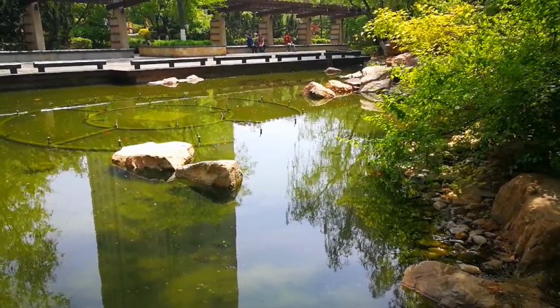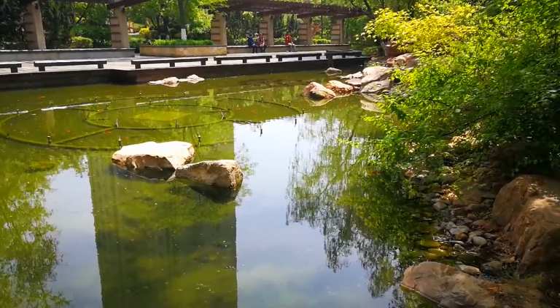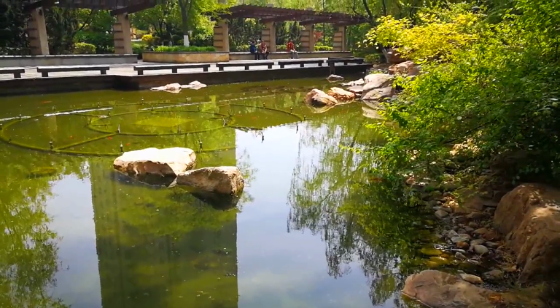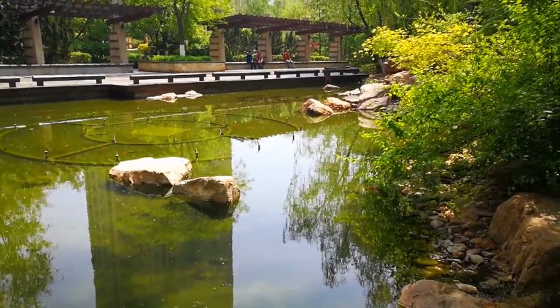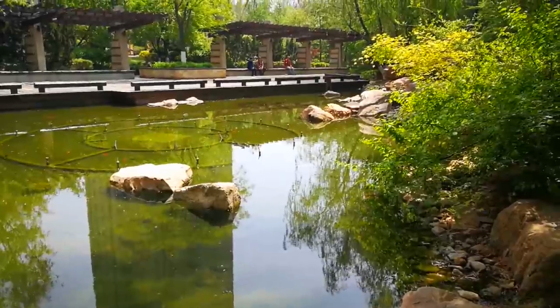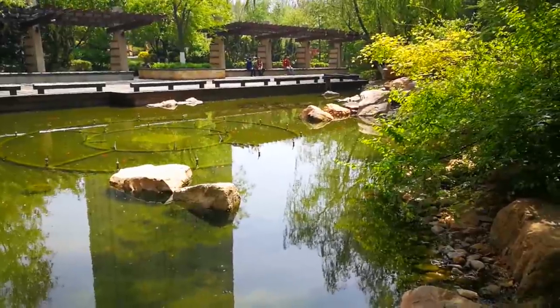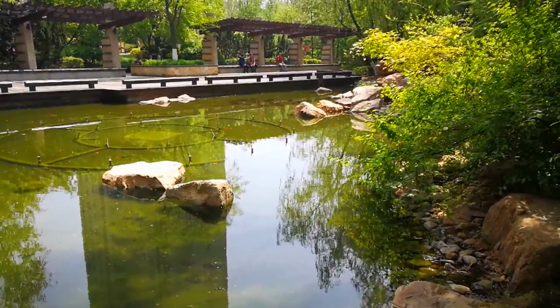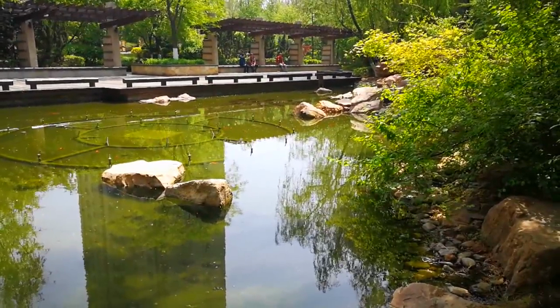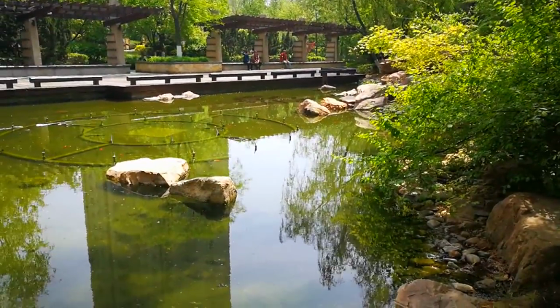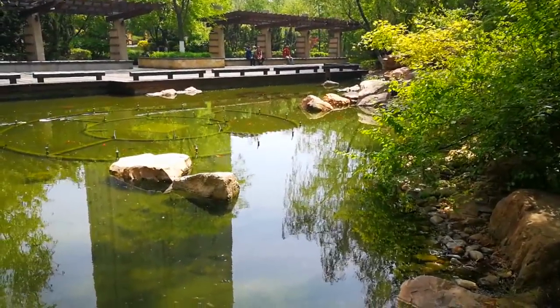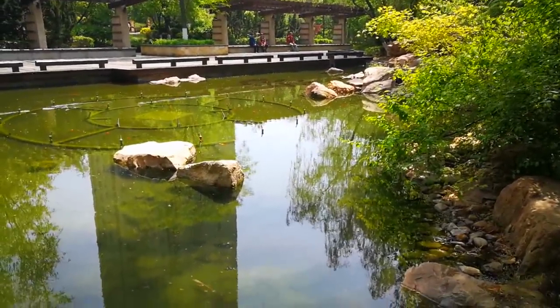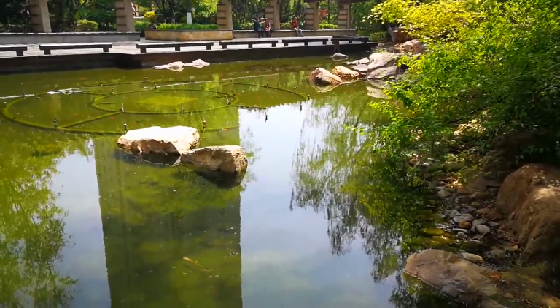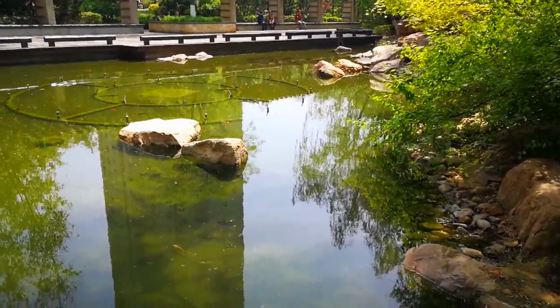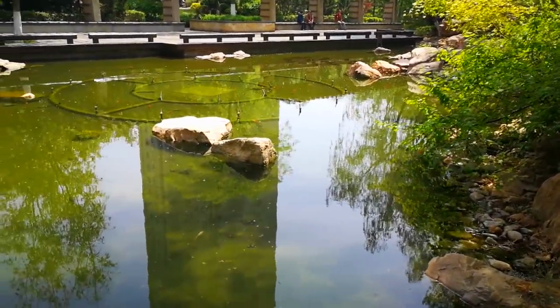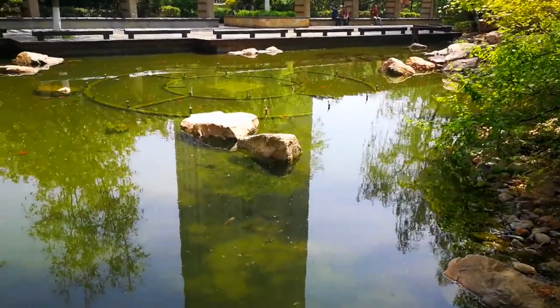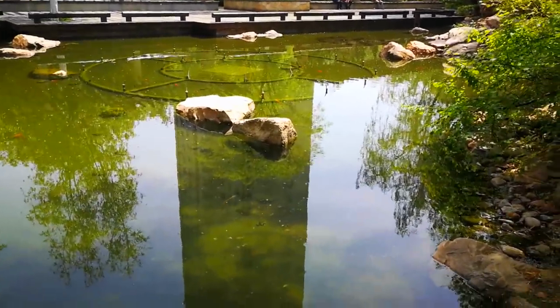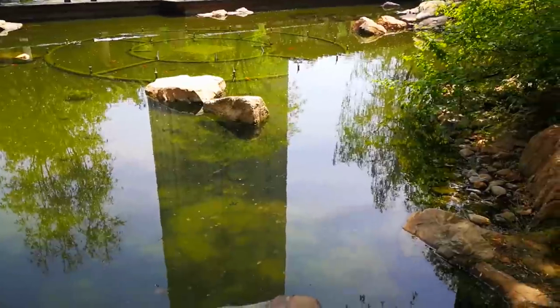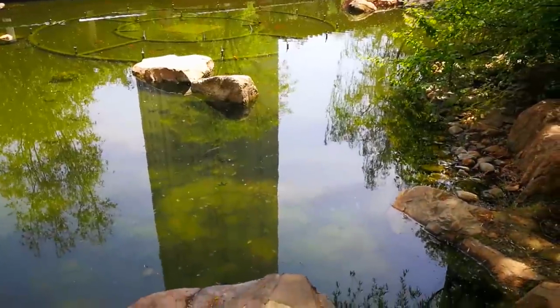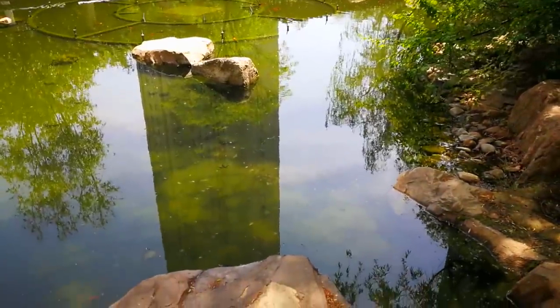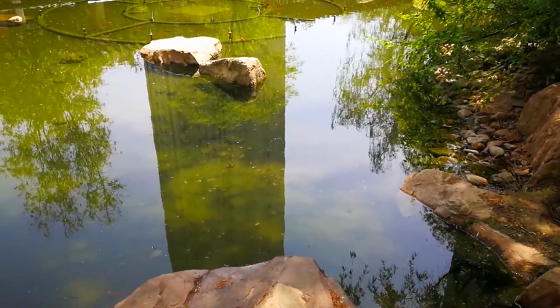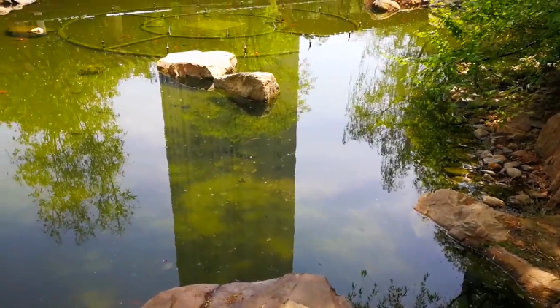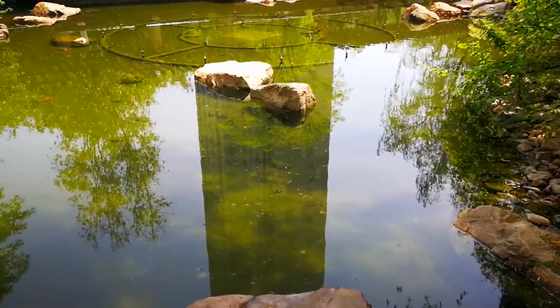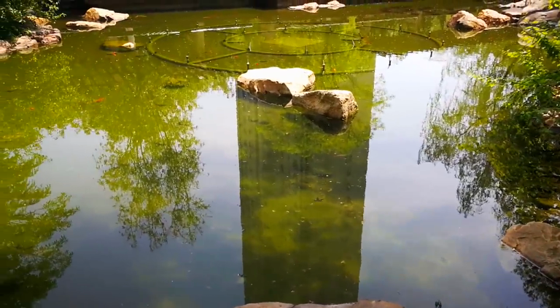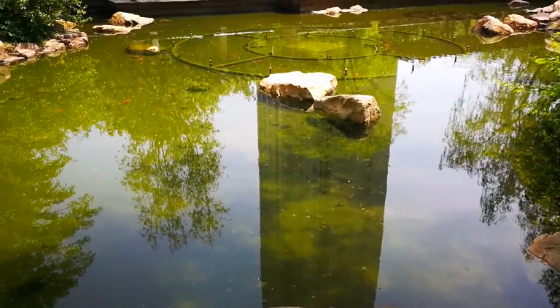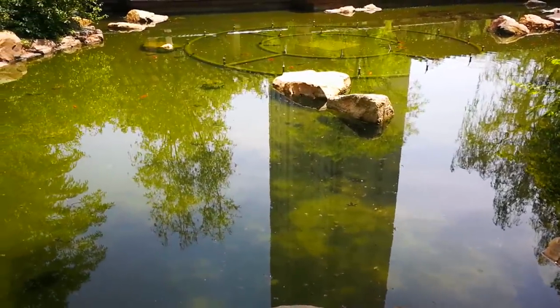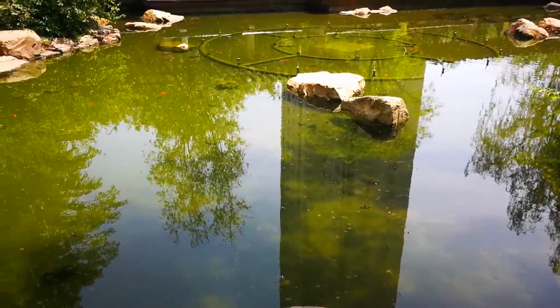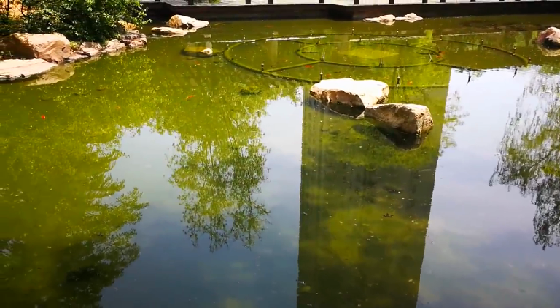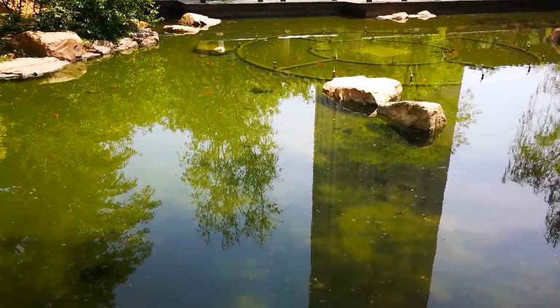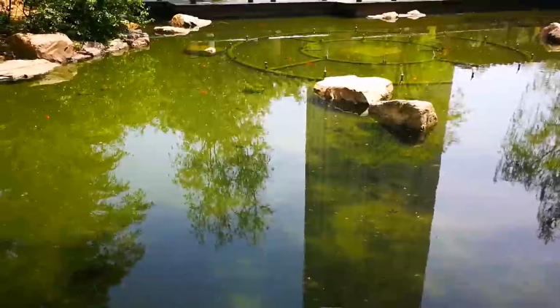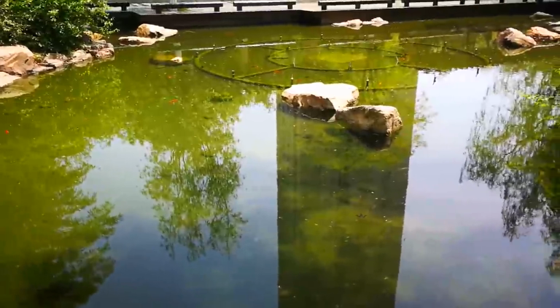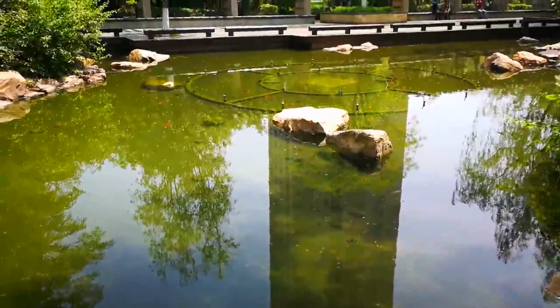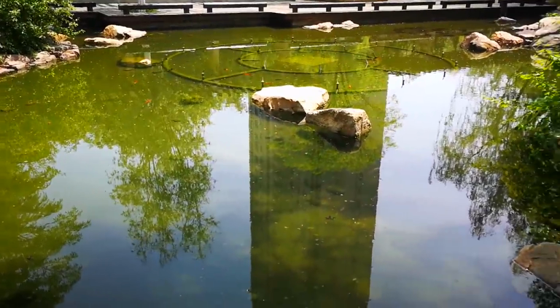What's up YouTube, Brian here. They stocked one of the big ponds in my xiaoqu, so I'm gonna go around the pond and show you guys the pond and all the fish.